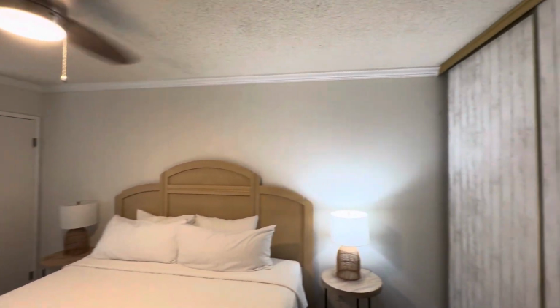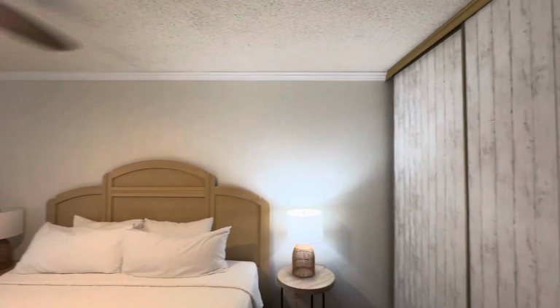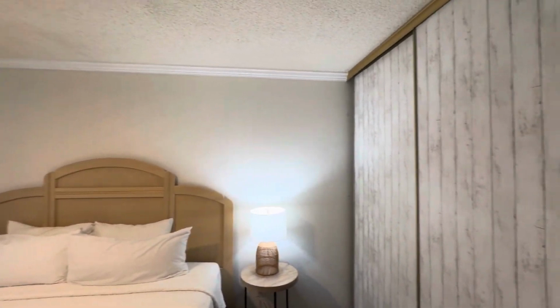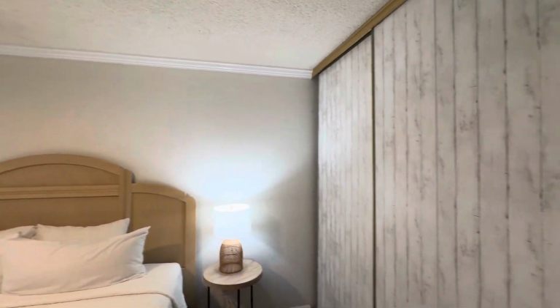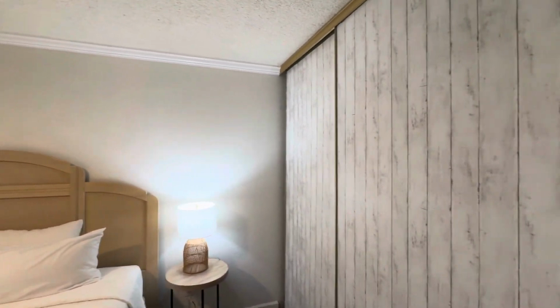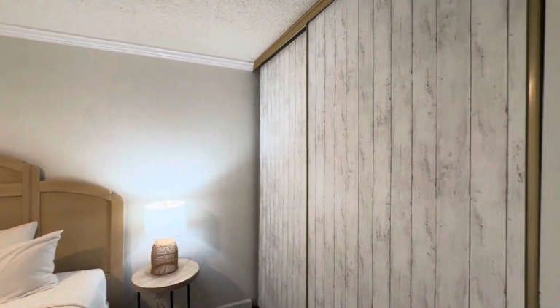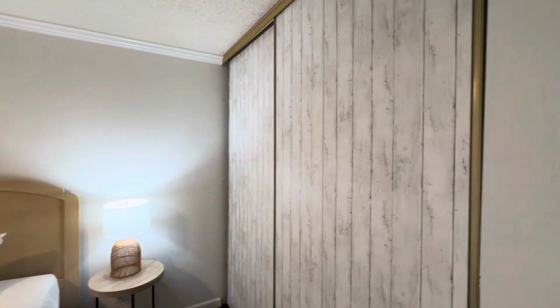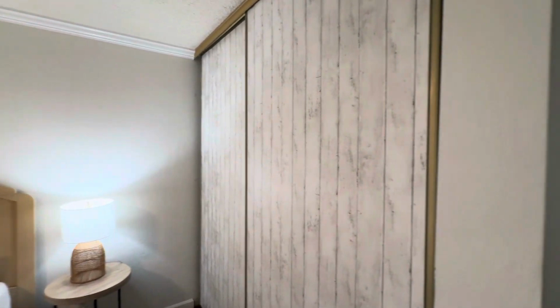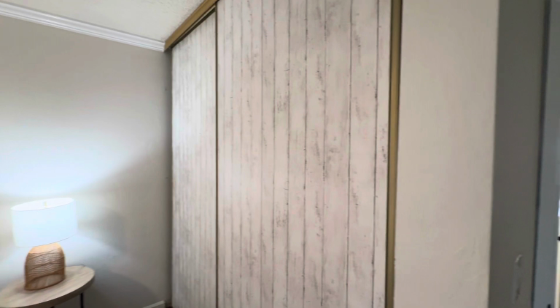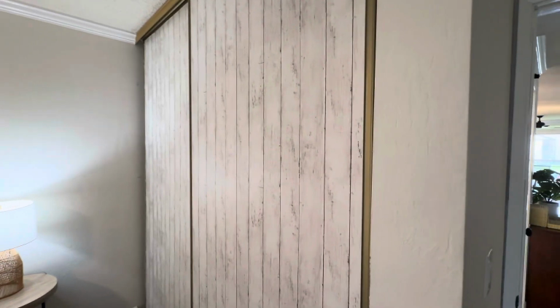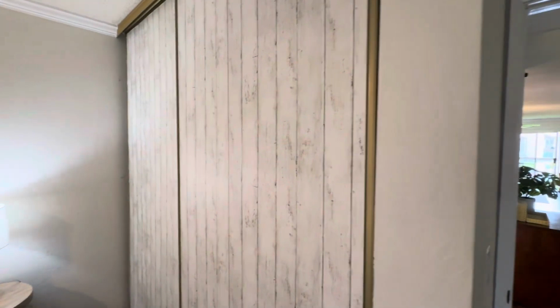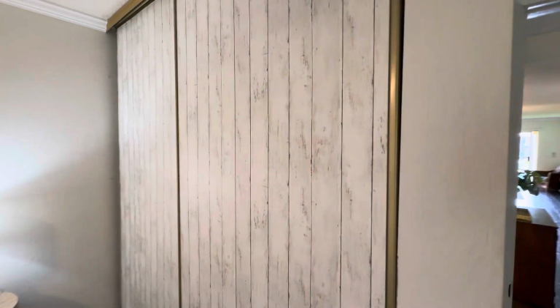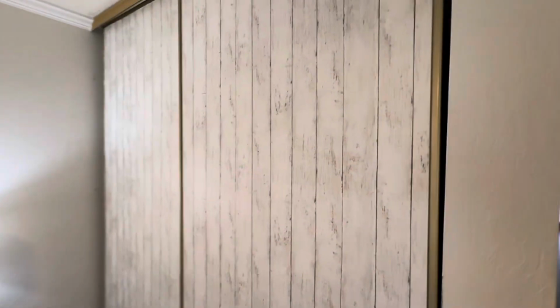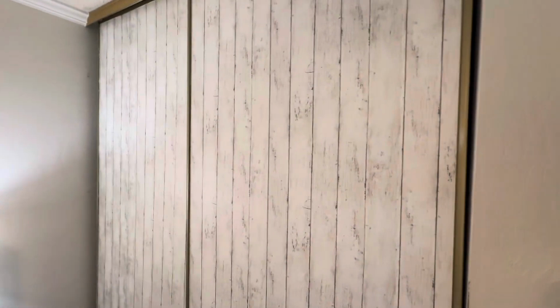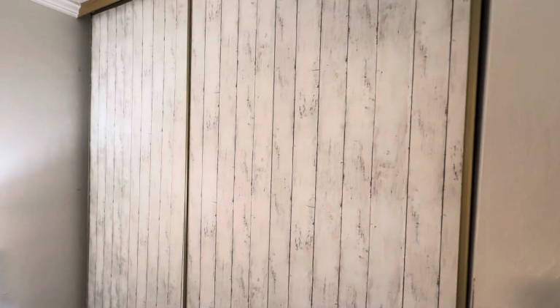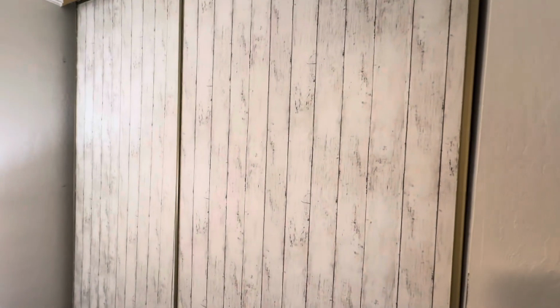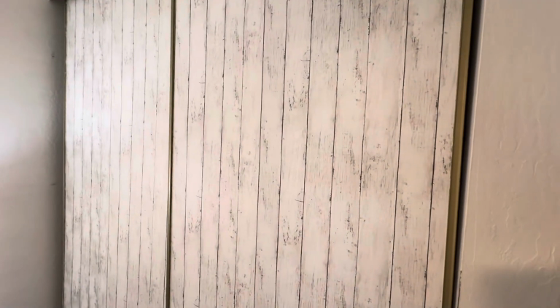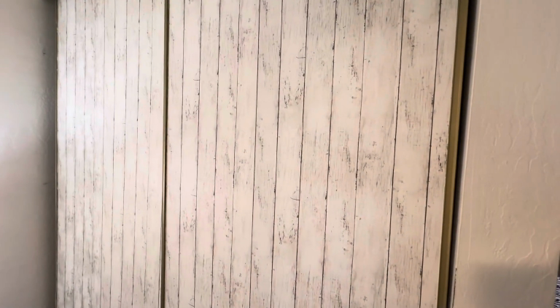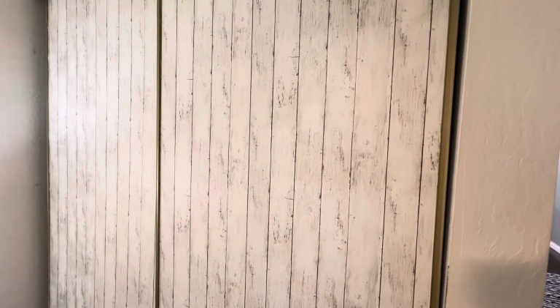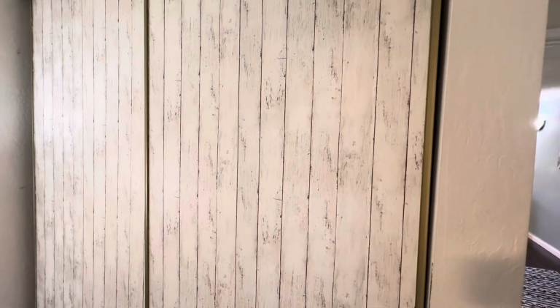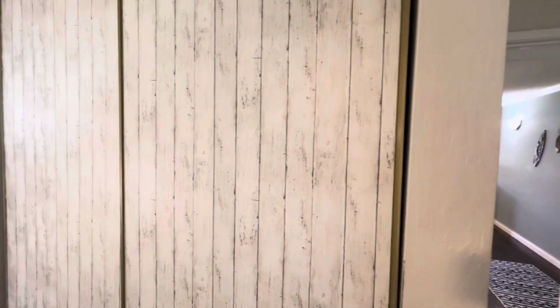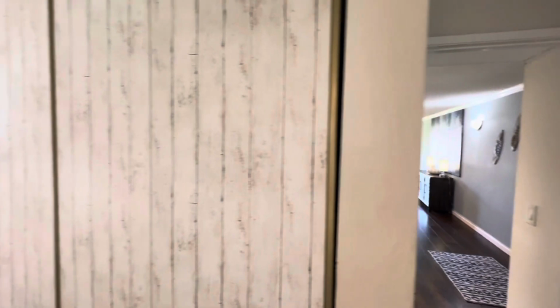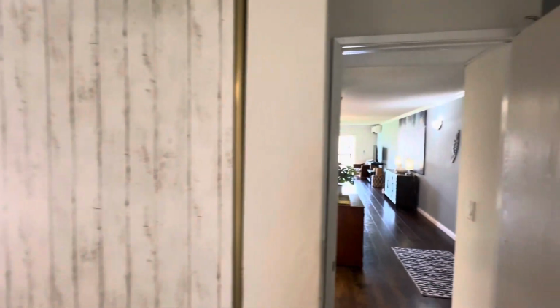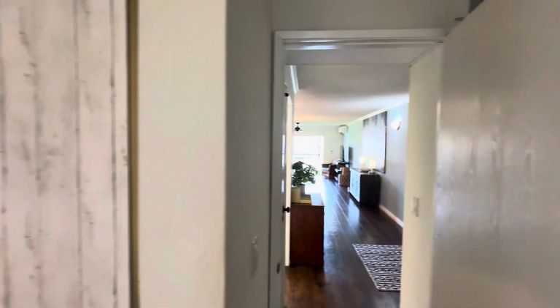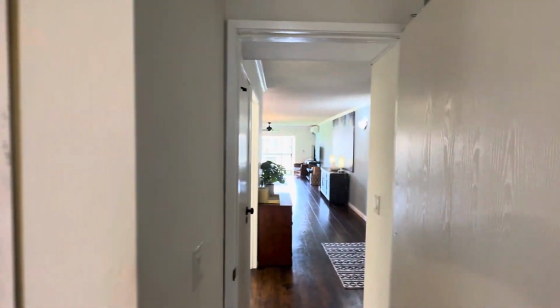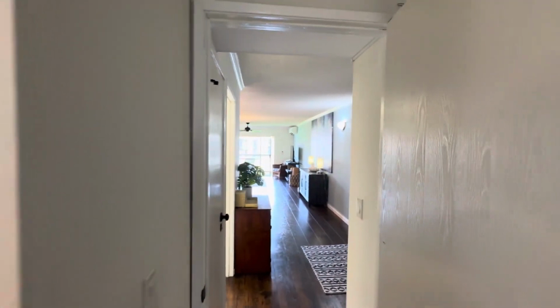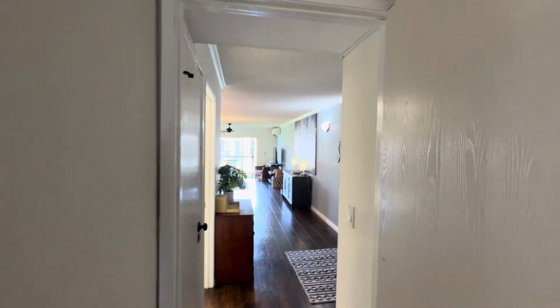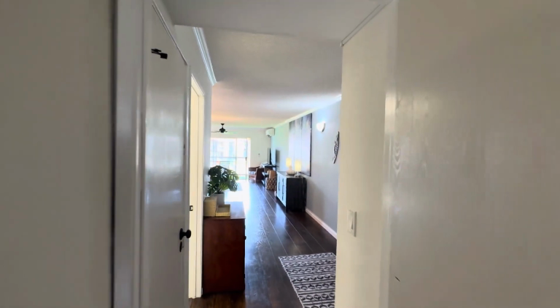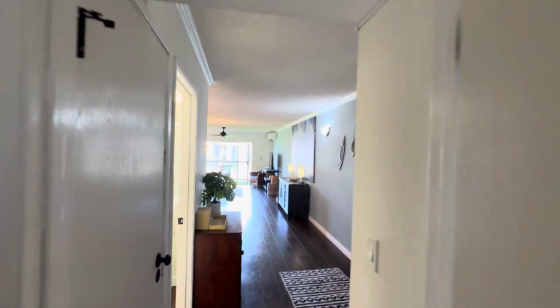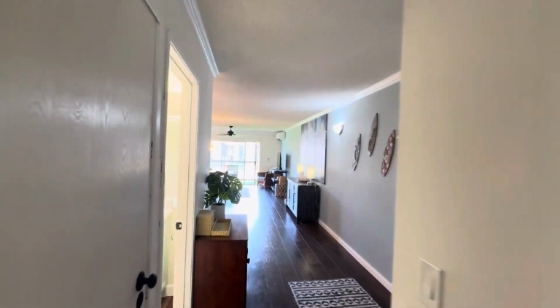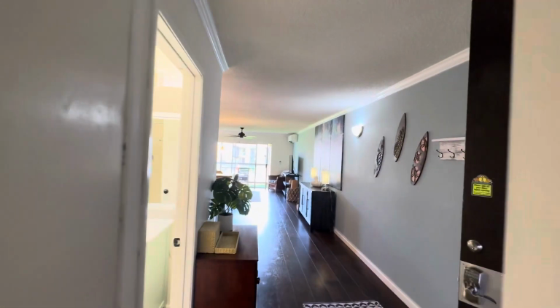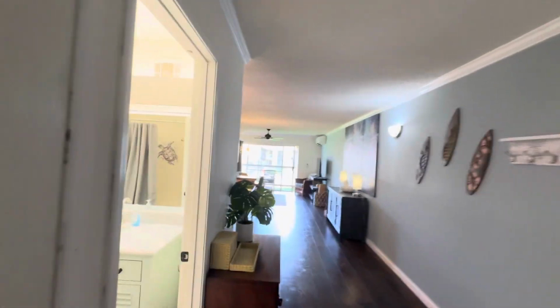There are popcorn ceilings — I'm not a big fan — but they did kind of an interesting finish on them.